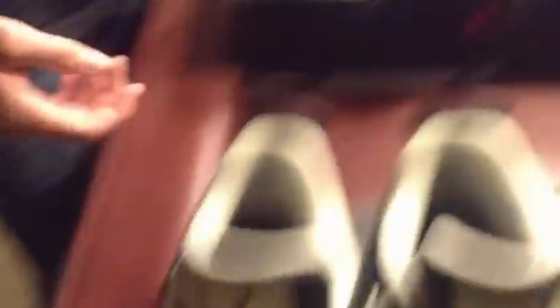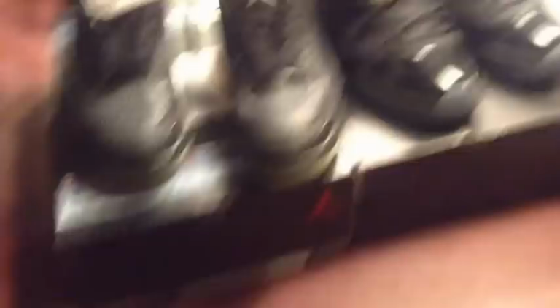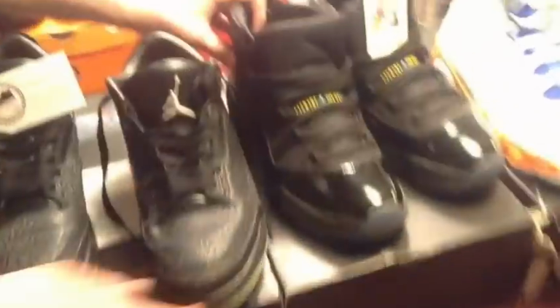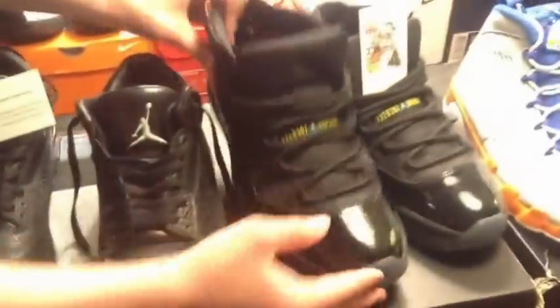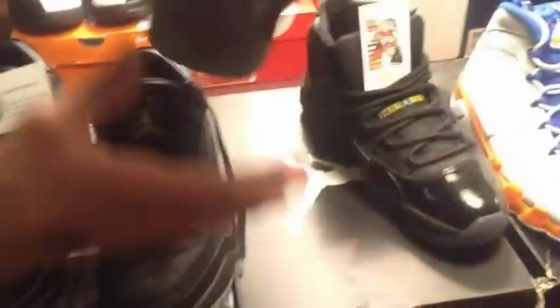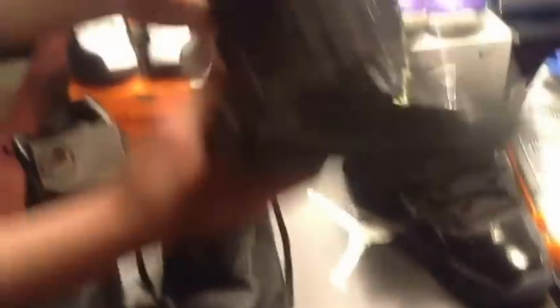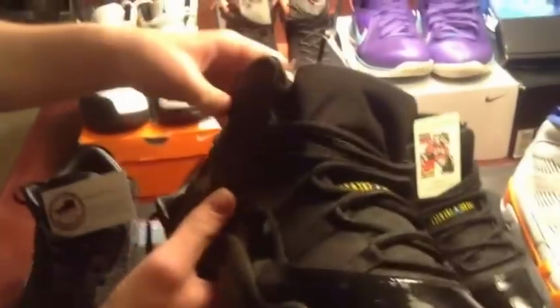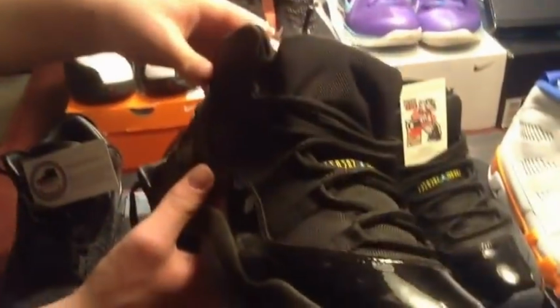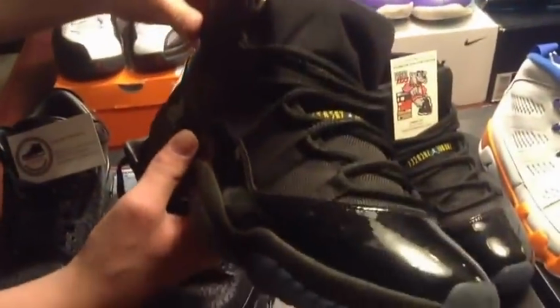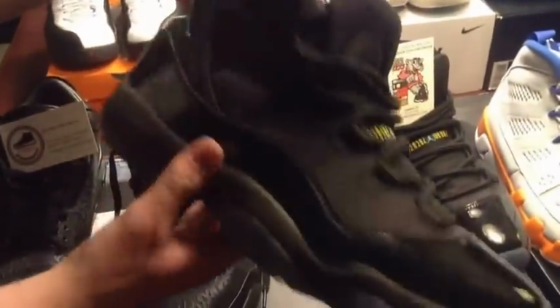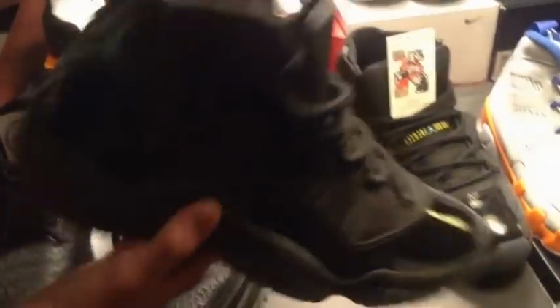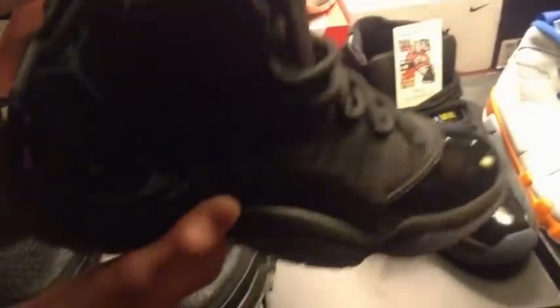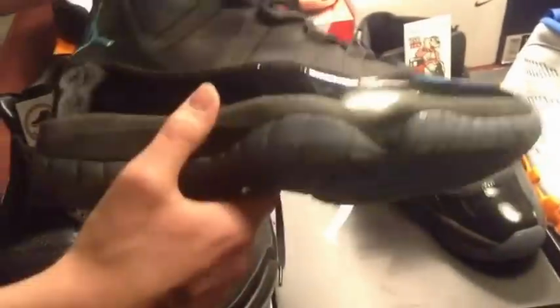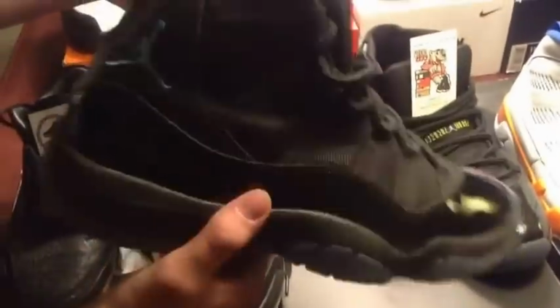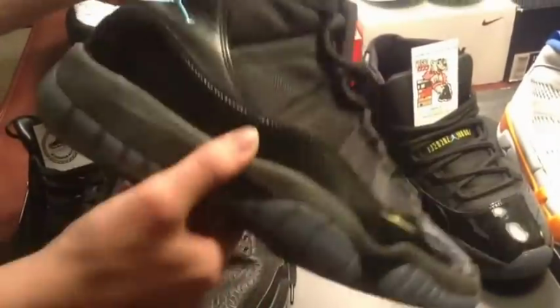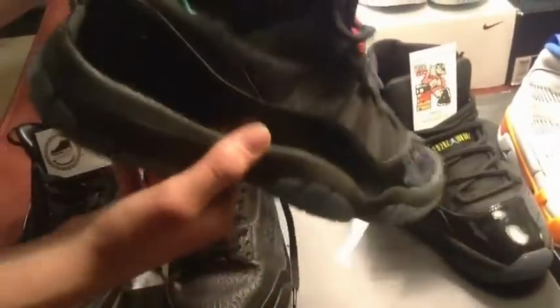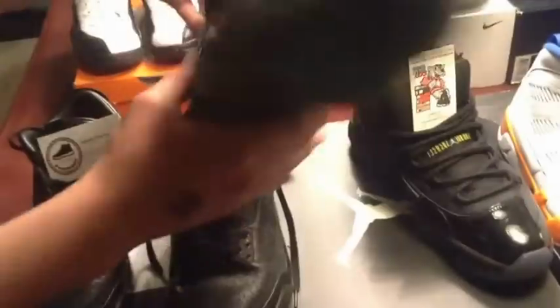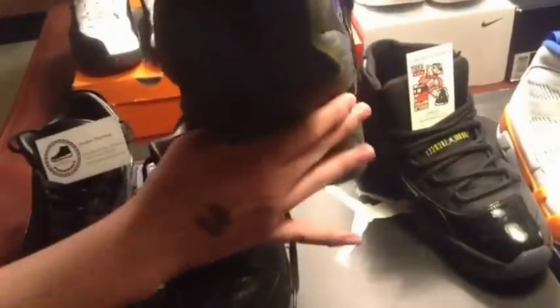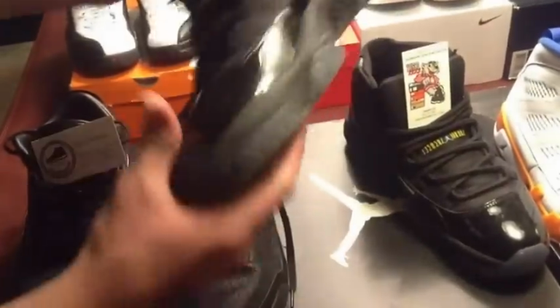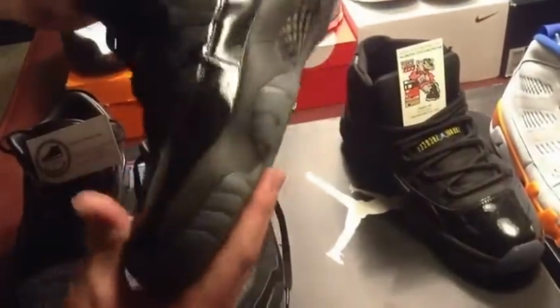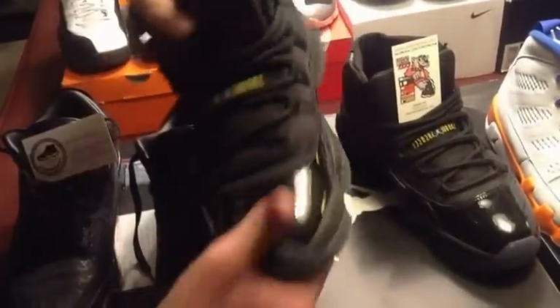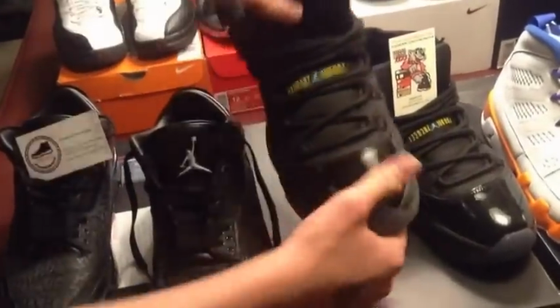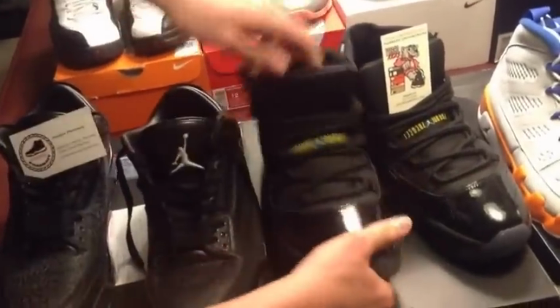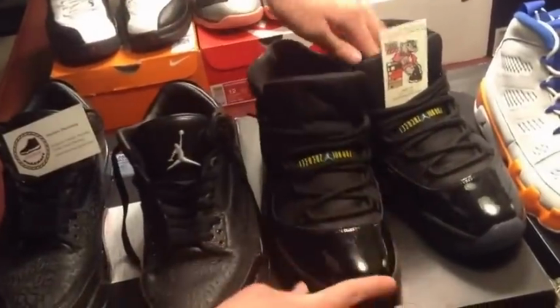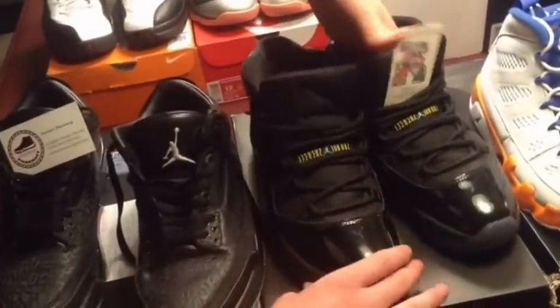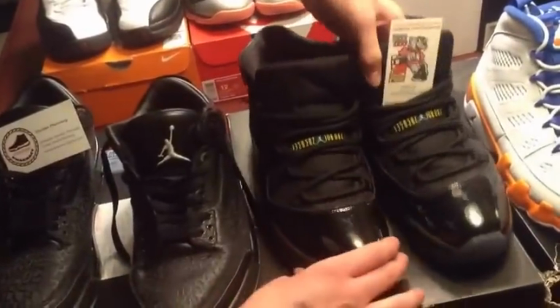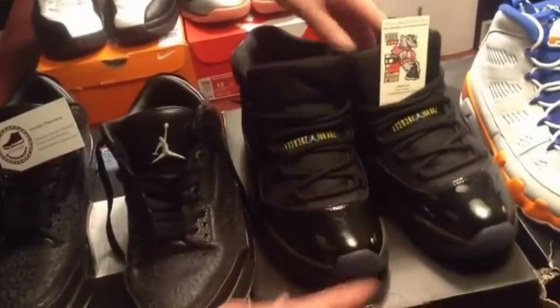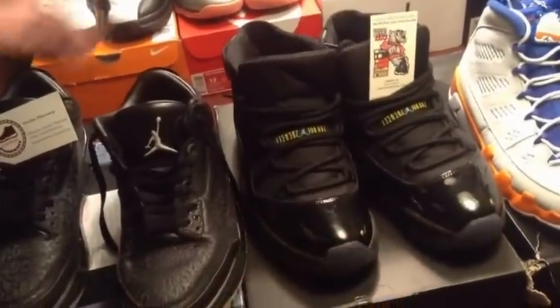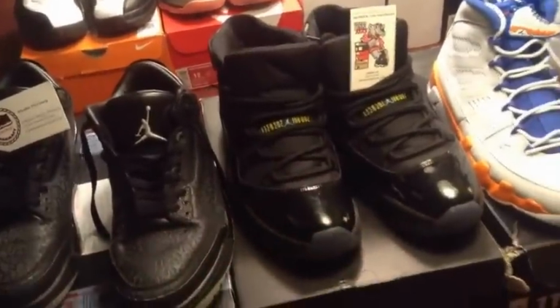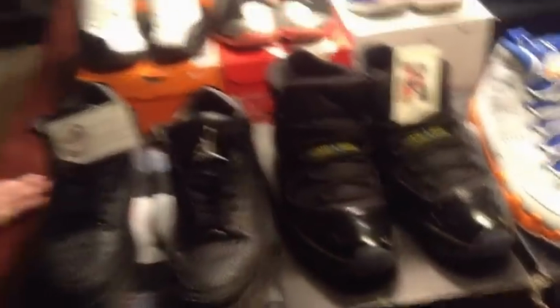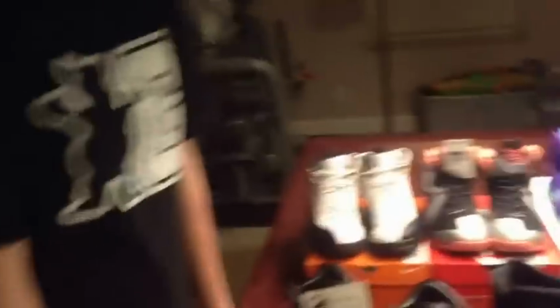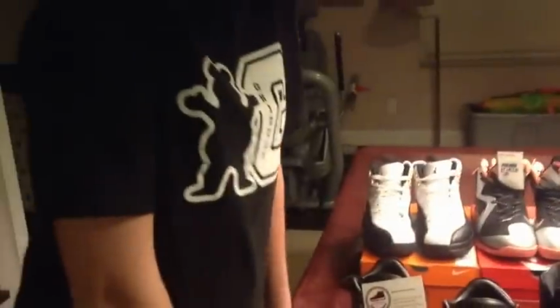These aren't from Sneaker Con, but I got these on release date — the Gamma Blue 11s. I've worn these so much, as you can see, but I like them as a dress shoe type thing. That's what I got.